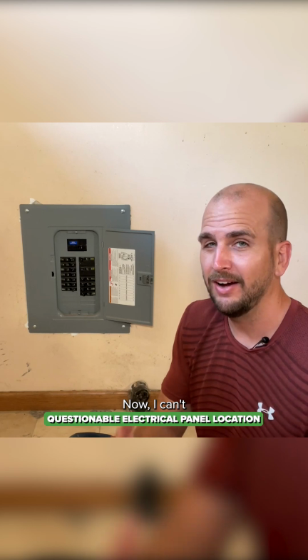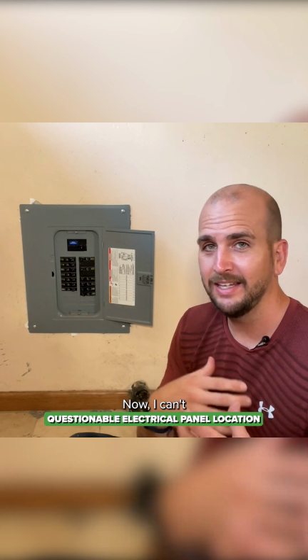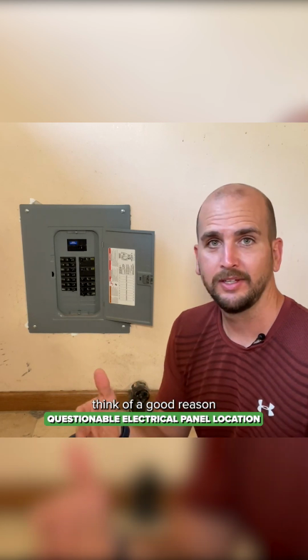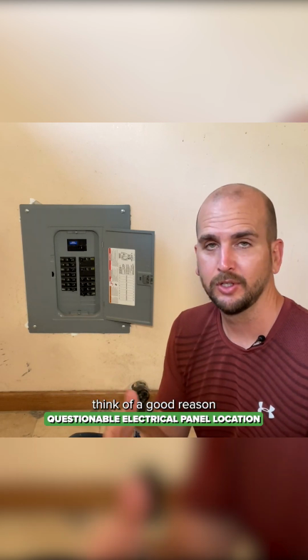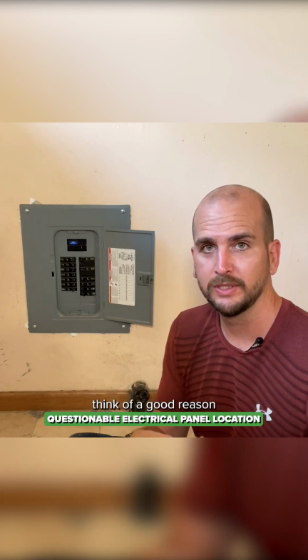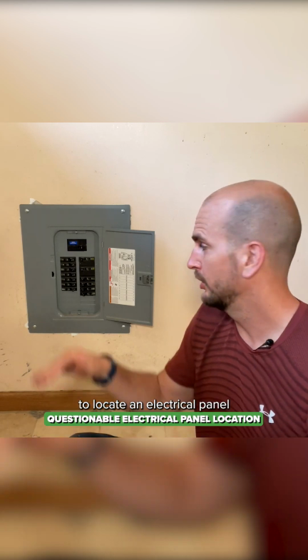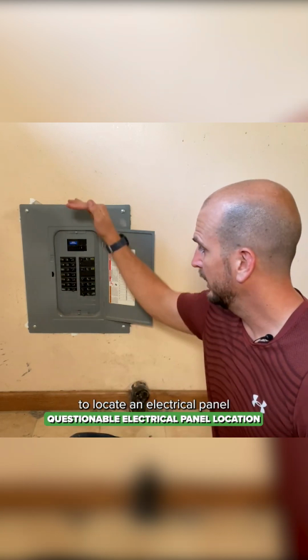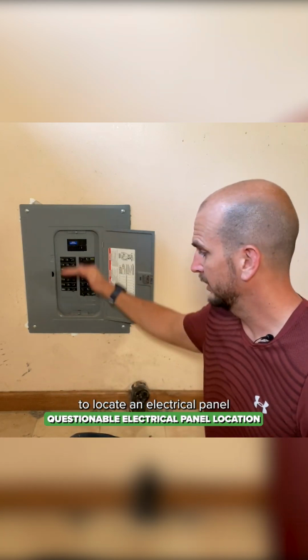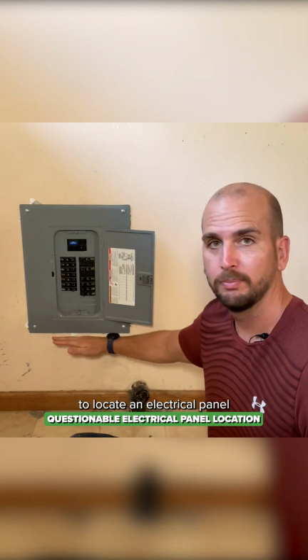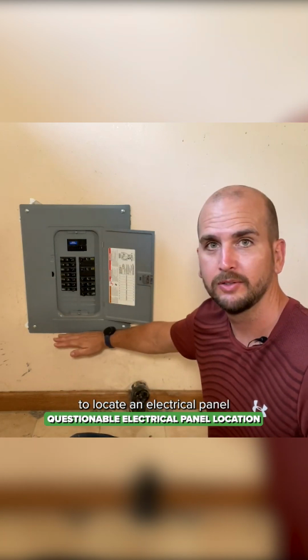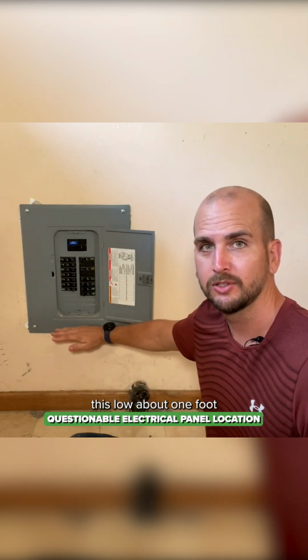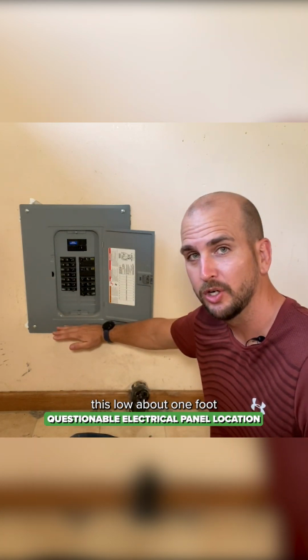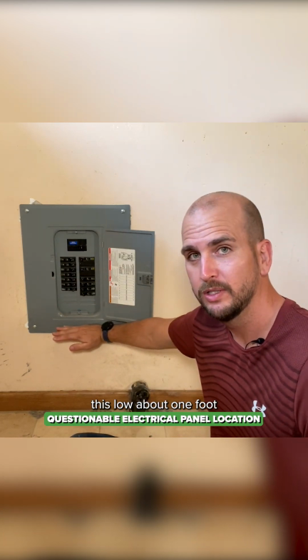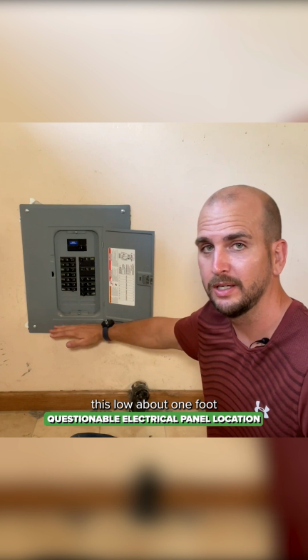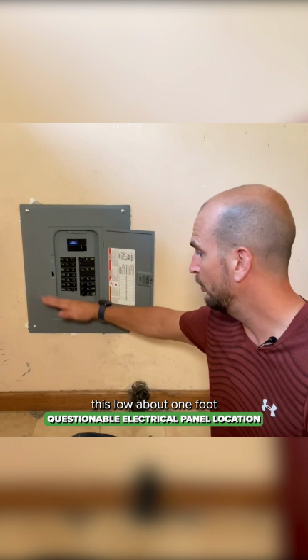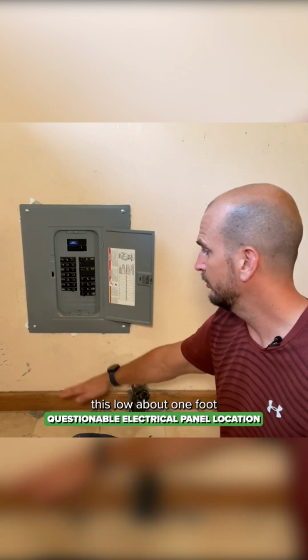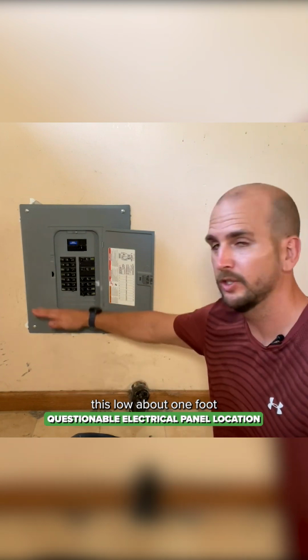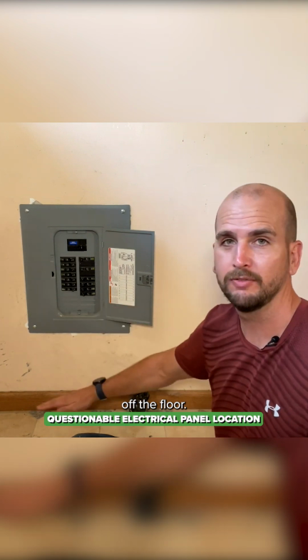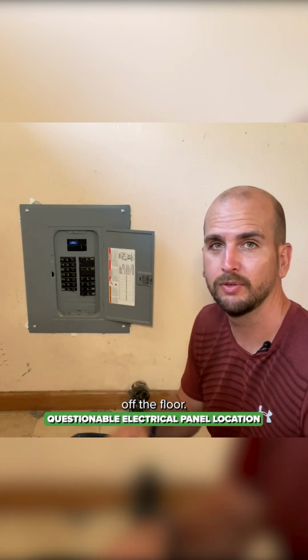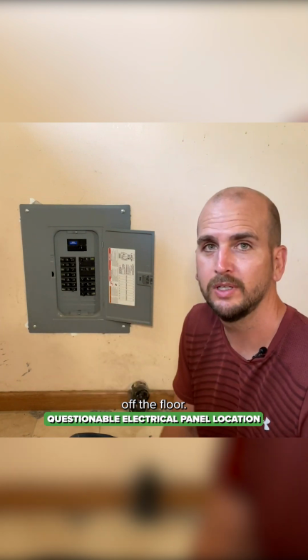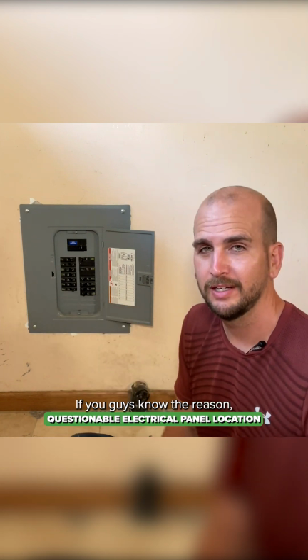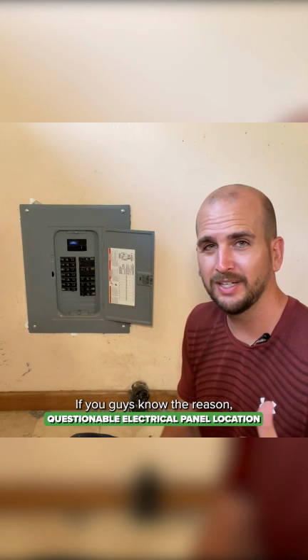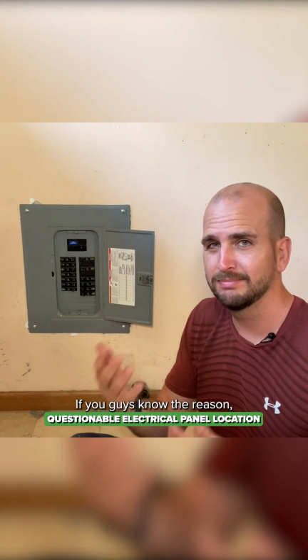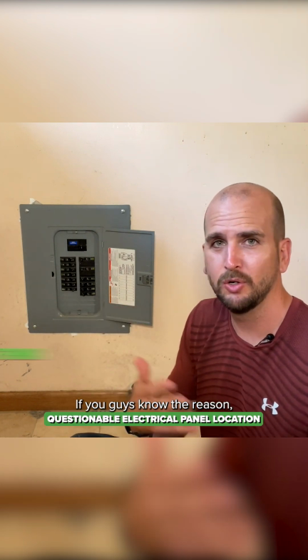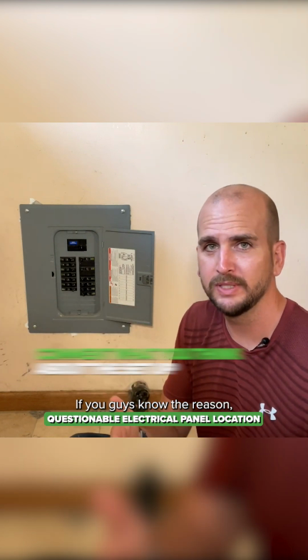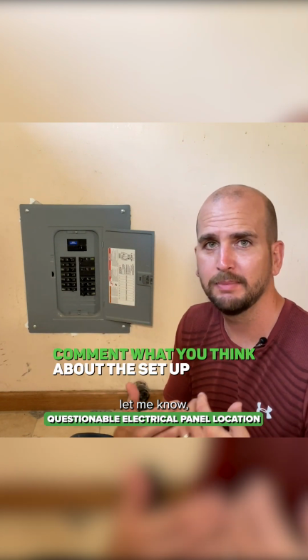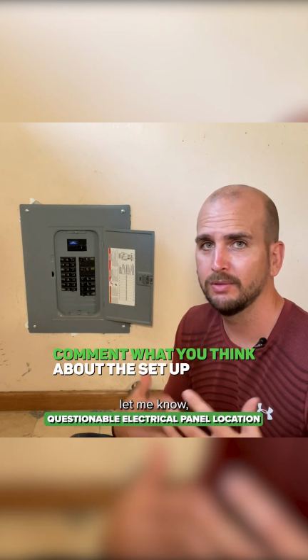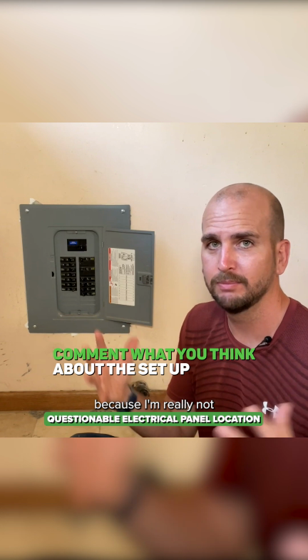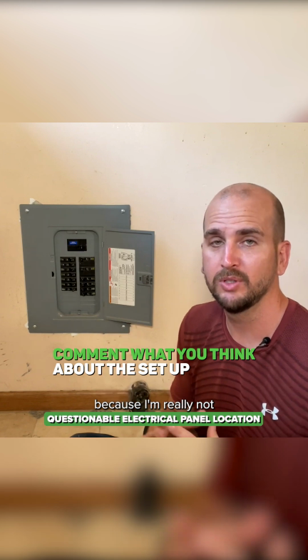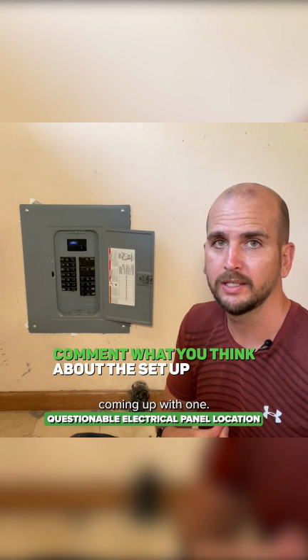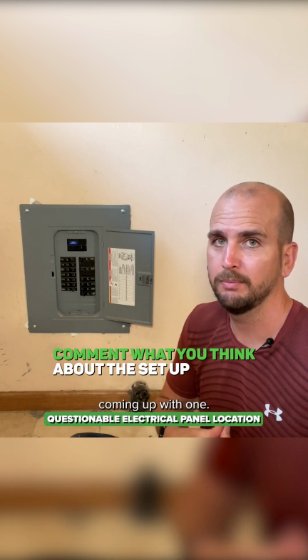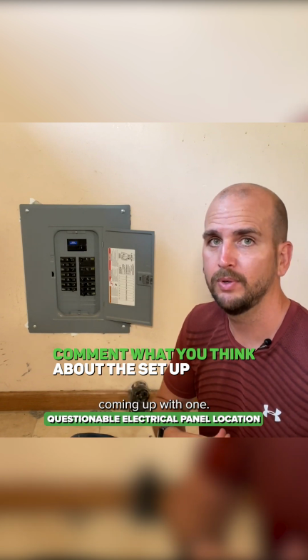I can't think of a good reason to locate an electrical panel this low, about one foot off the floor. If you guys know of a reason, let me know because I'm really not coming up with one.